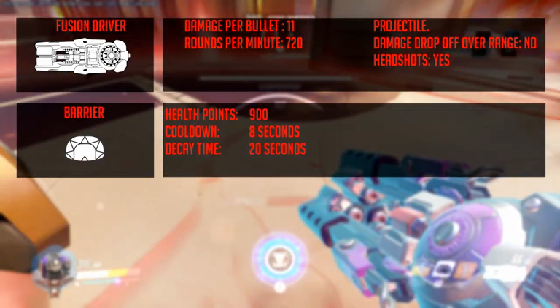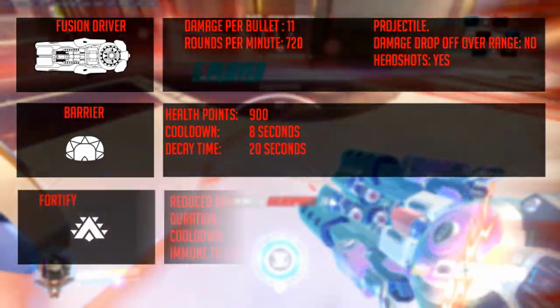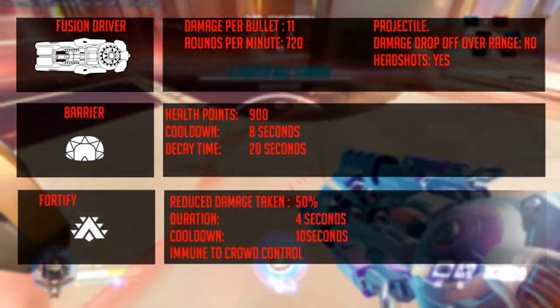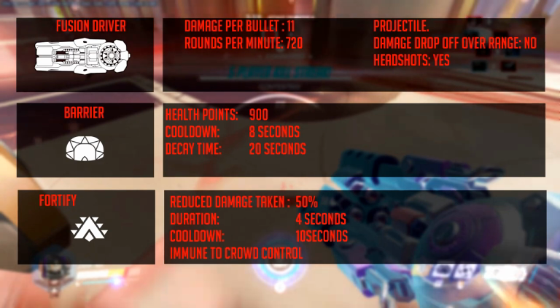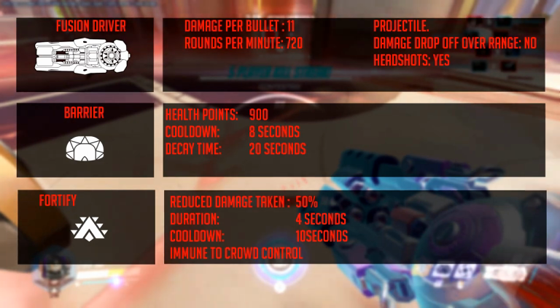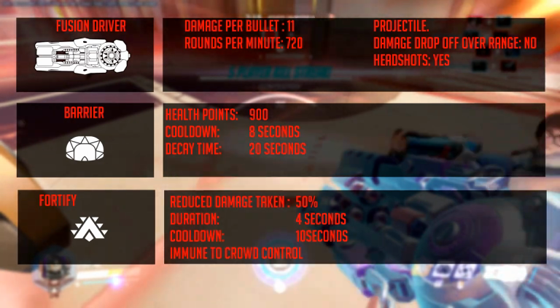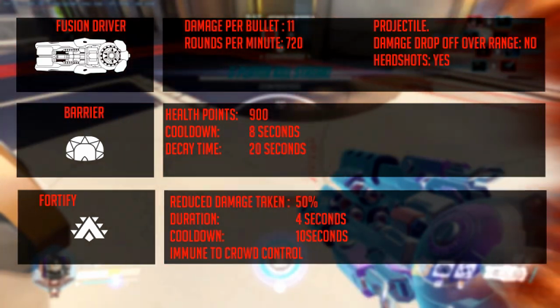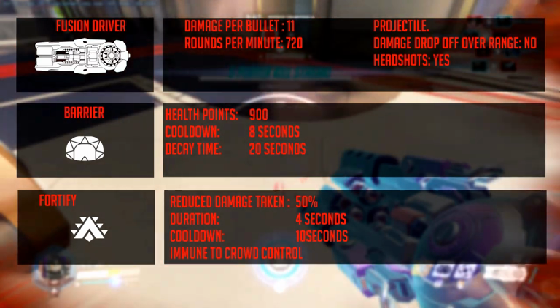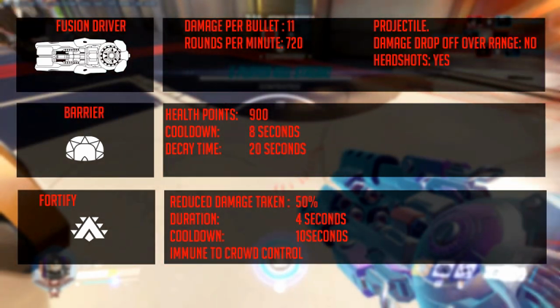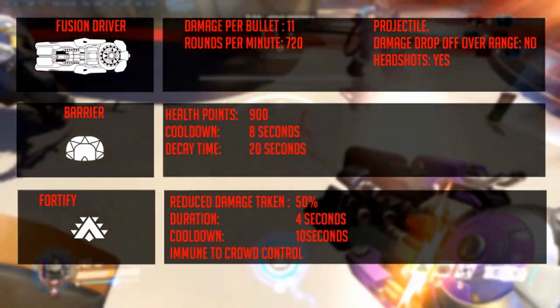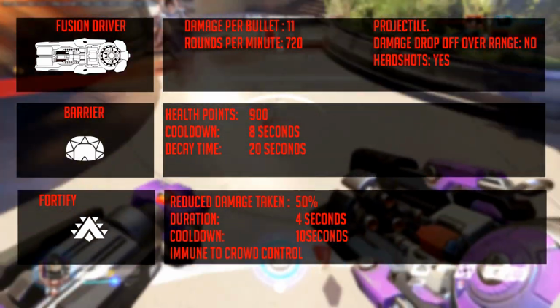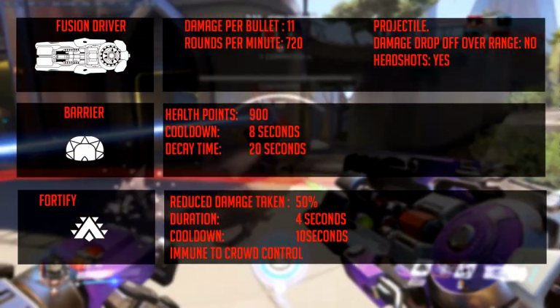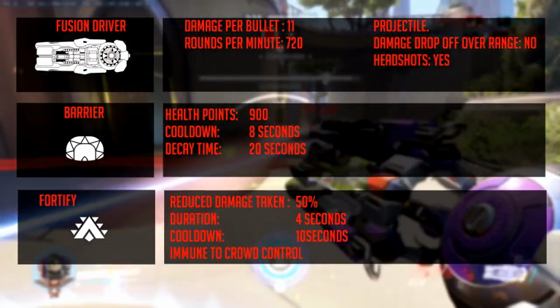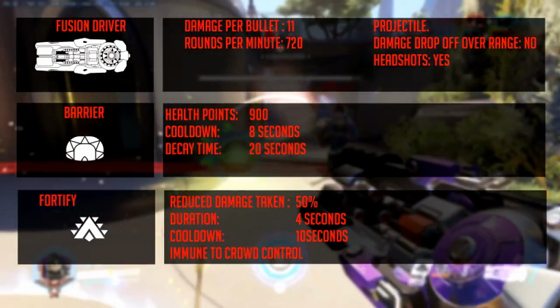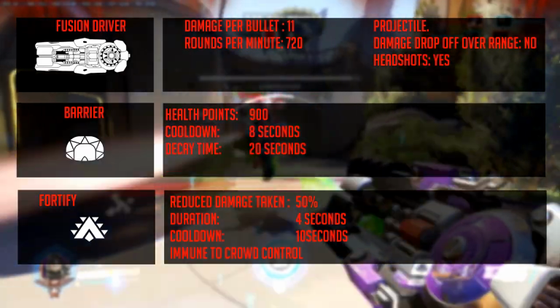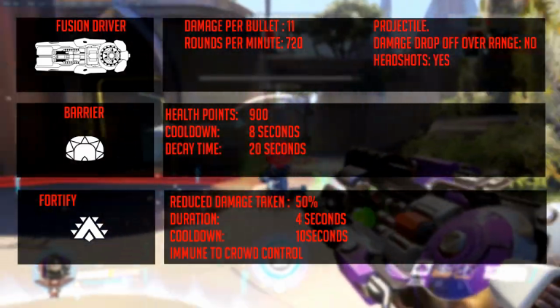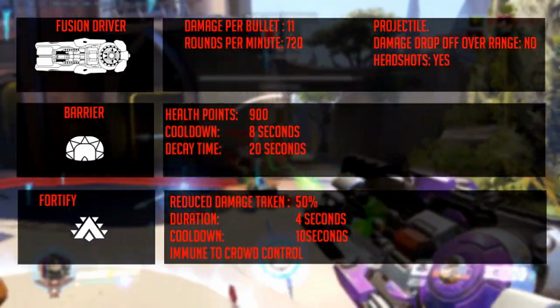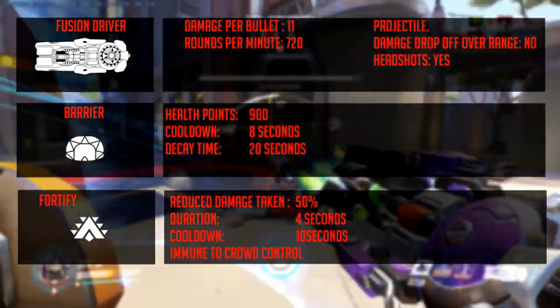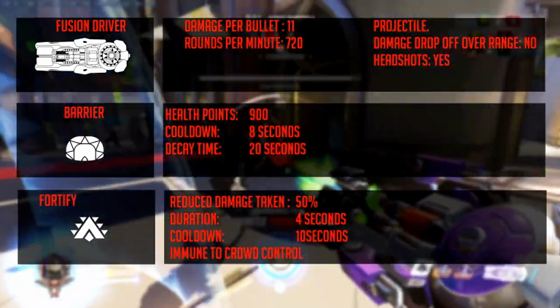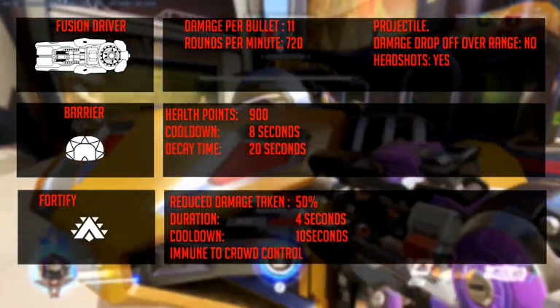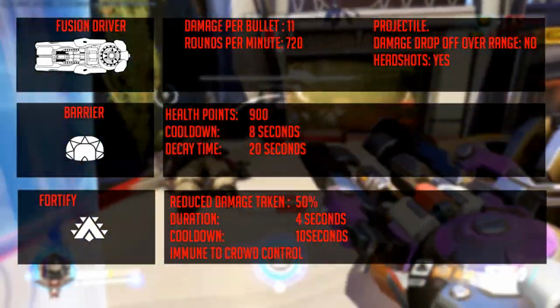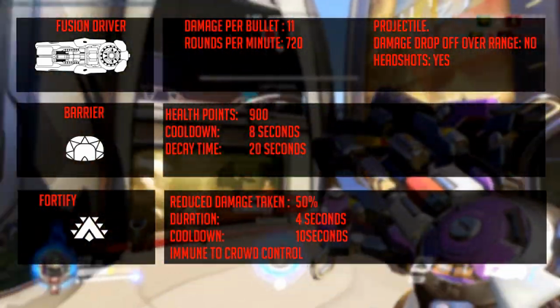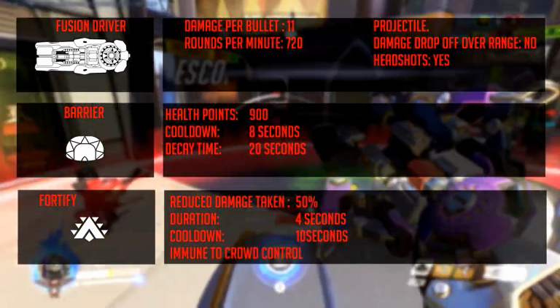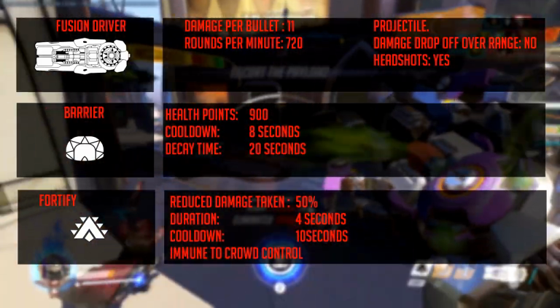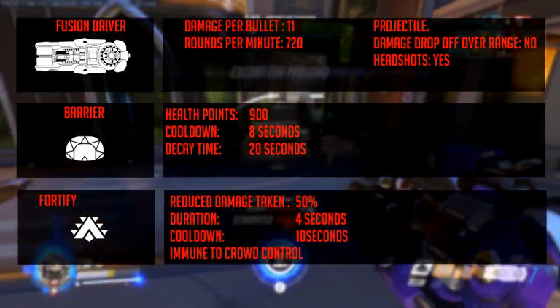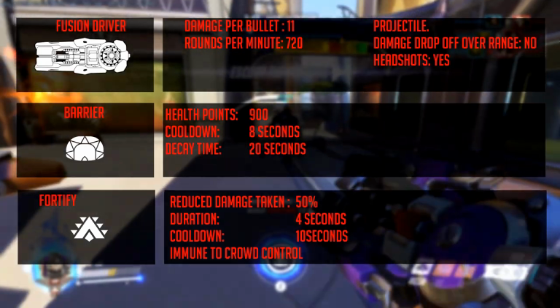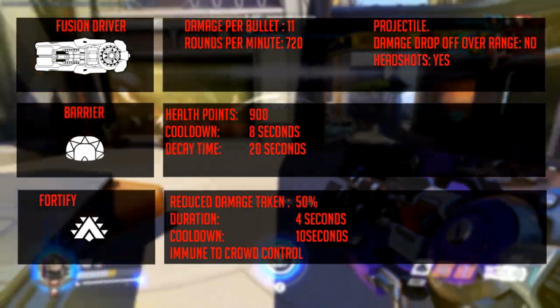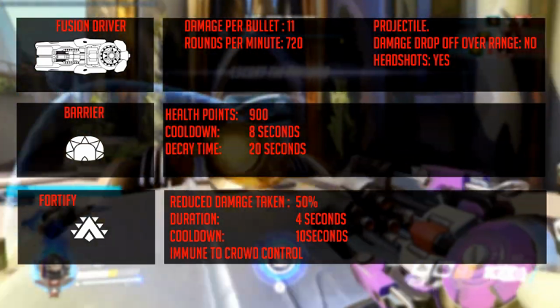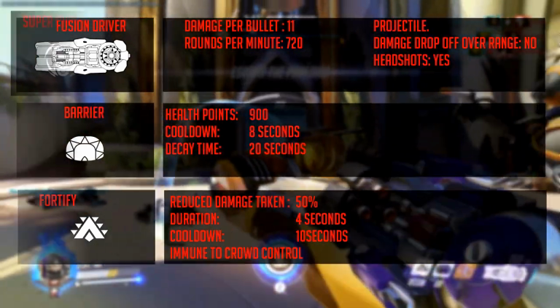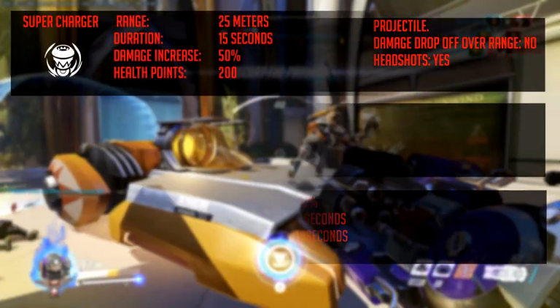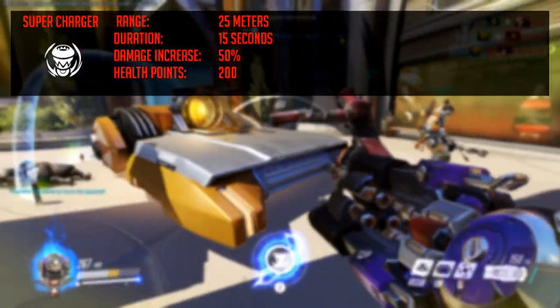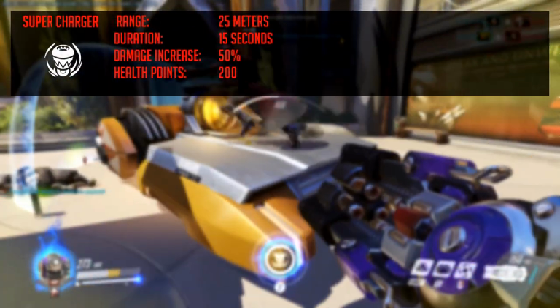Her second ability is called Fortify. It reduces incoming damage by 50% for 4 seconds with a 10-second cooldown. It also stops any crowd control from affecting you.